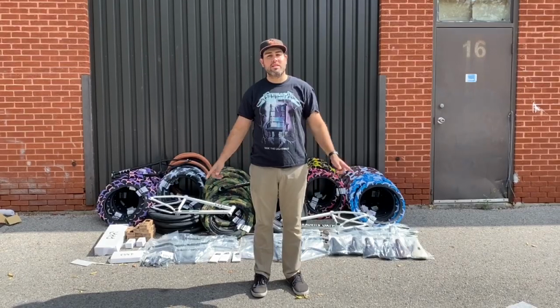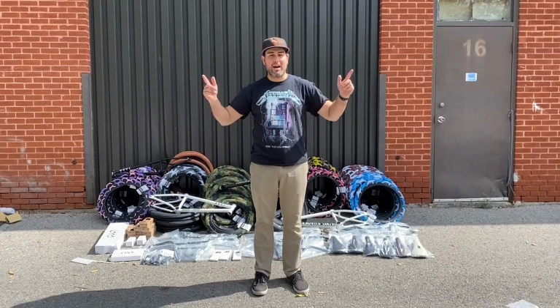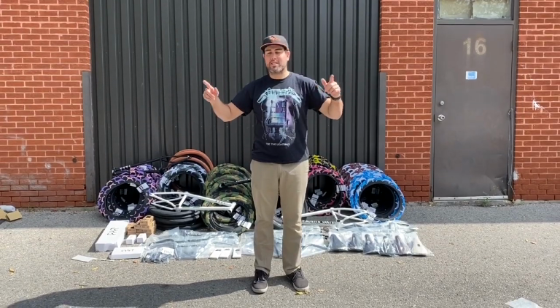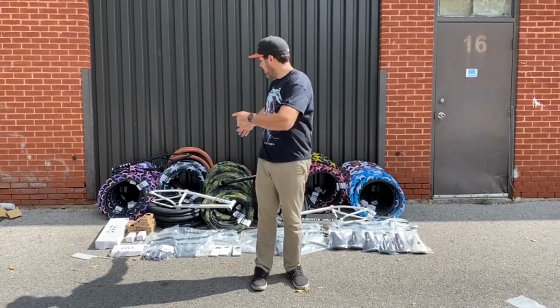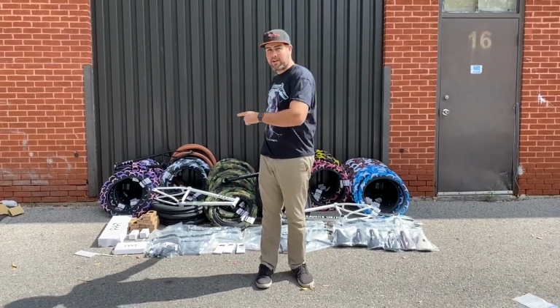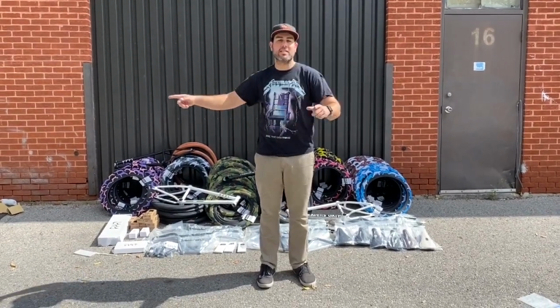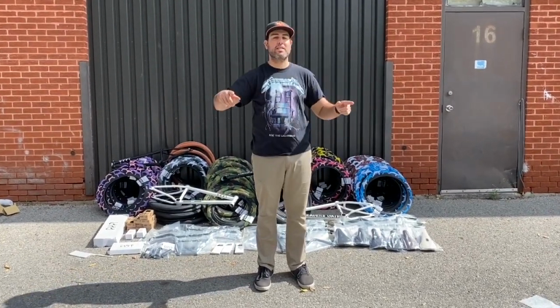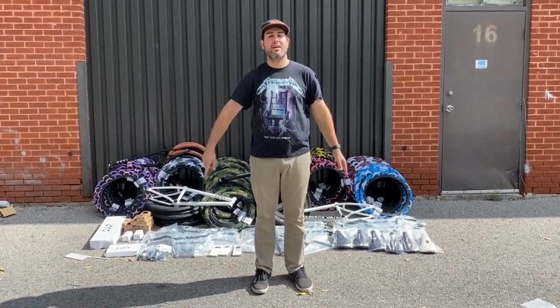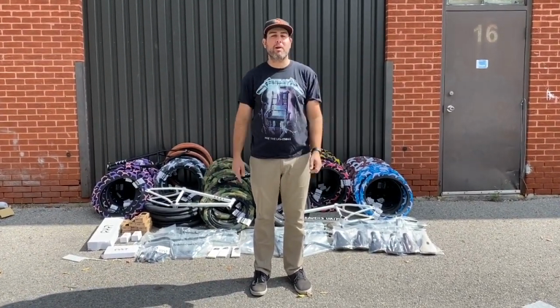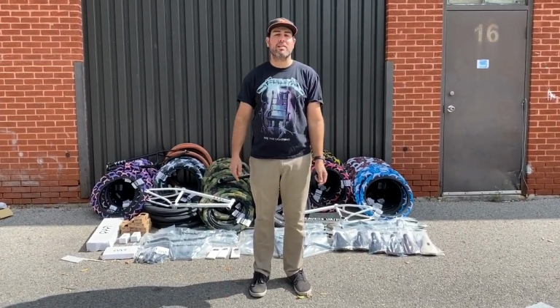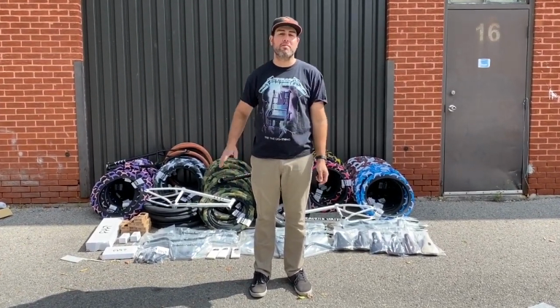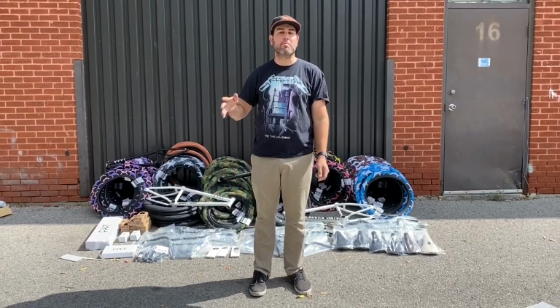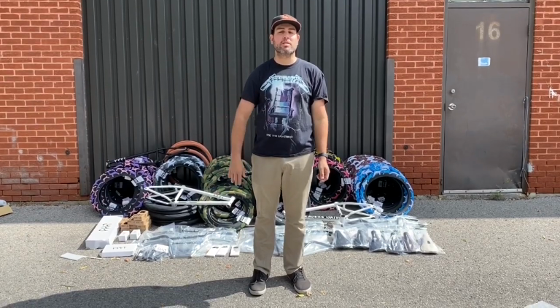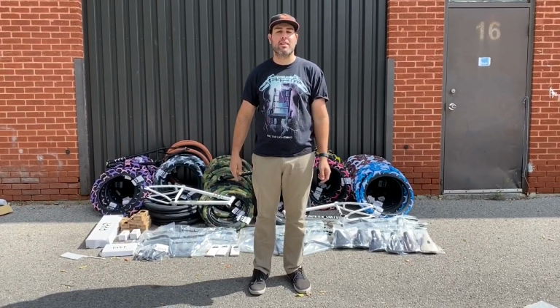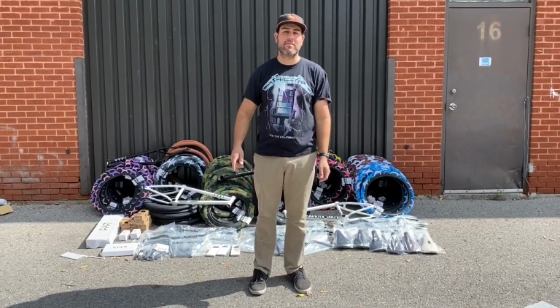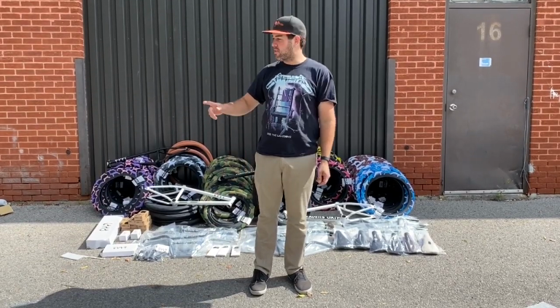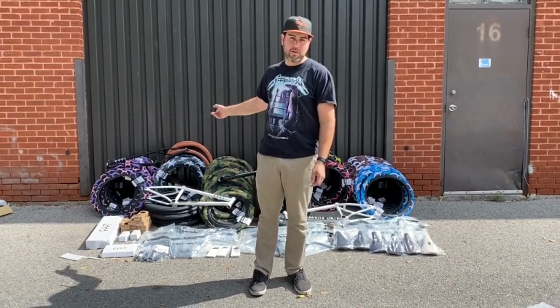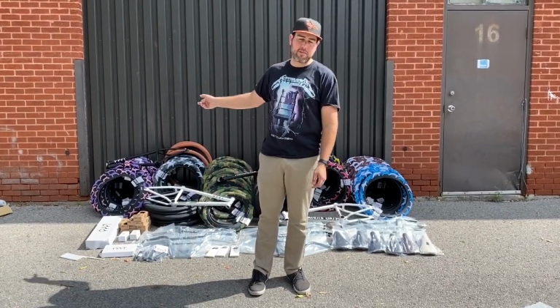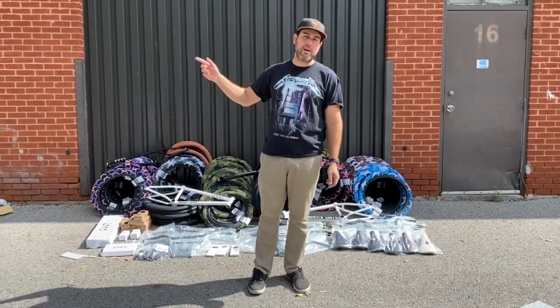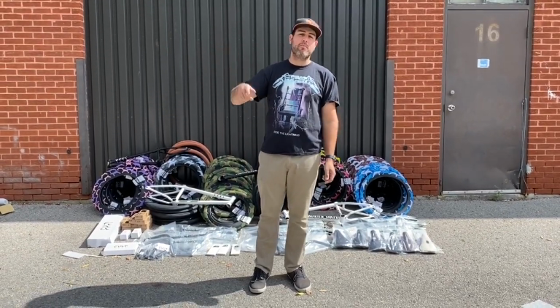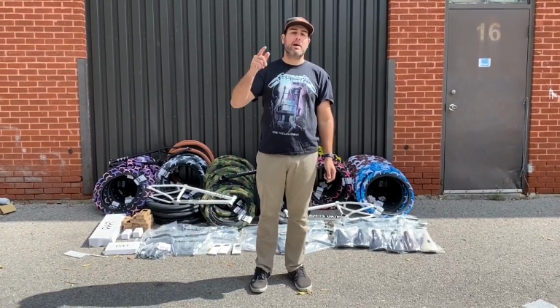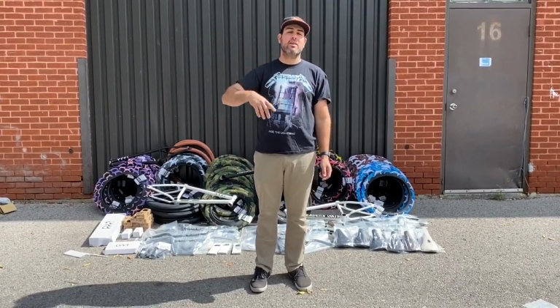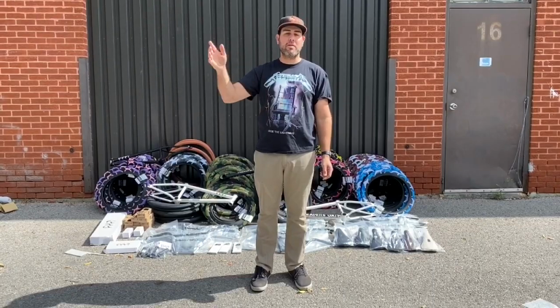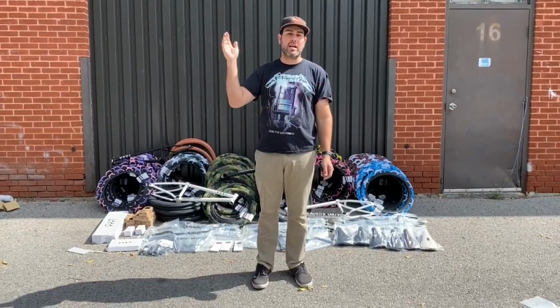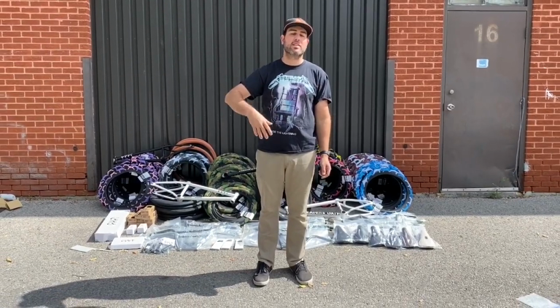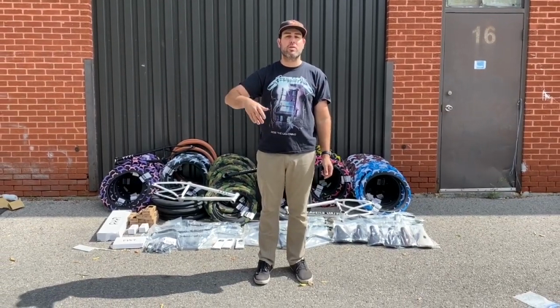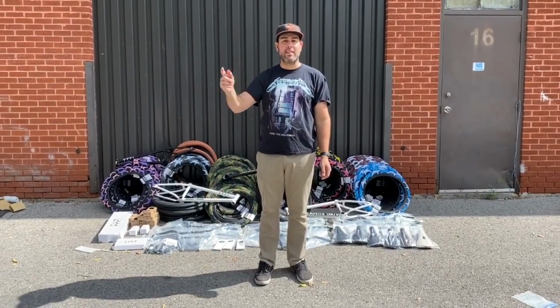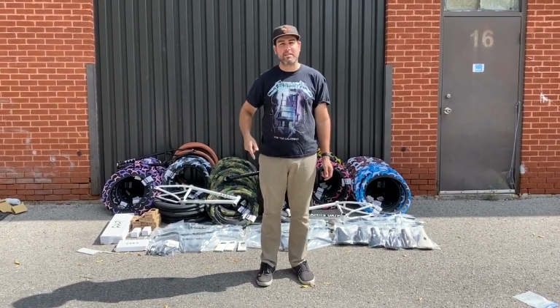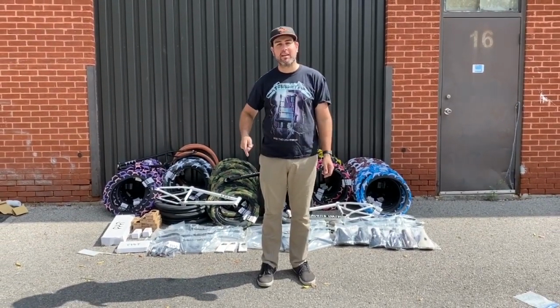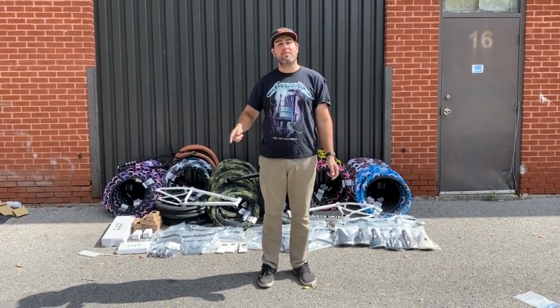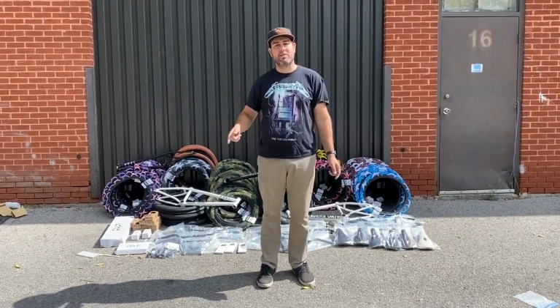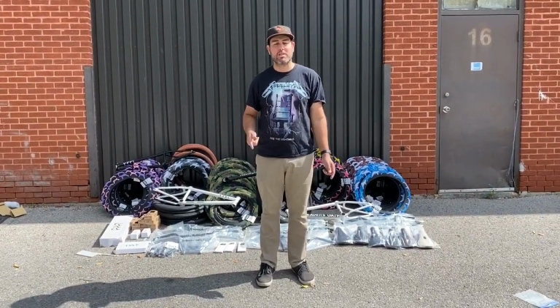What's up guys, we just got in a ton of Cult stuff today. We've been waiting a really long time — we've been pretty low stock on a lot of stuff. I'll go through all the stuff with you. We got our bikes in, all the Gateway access controls, the Anthony Panza bike, and then we got a bunch of frames too.